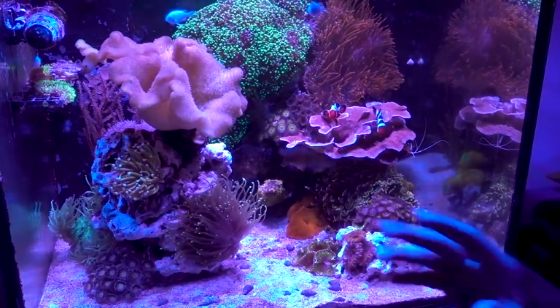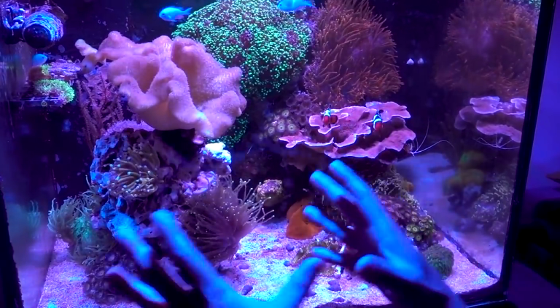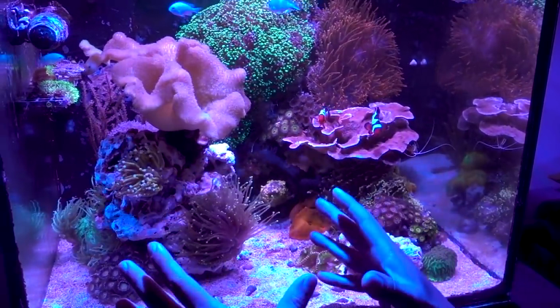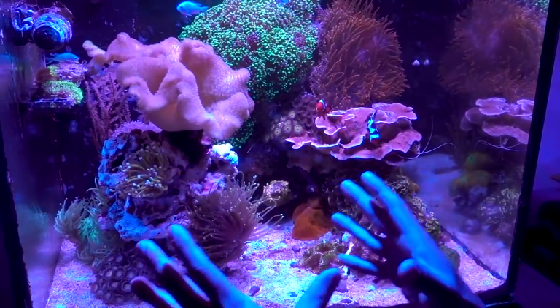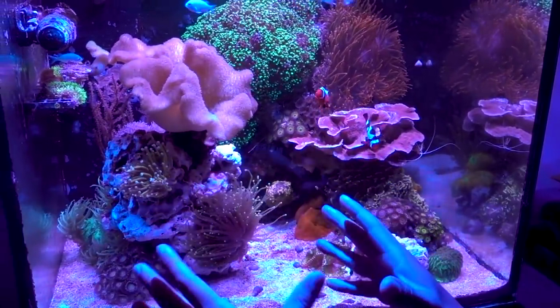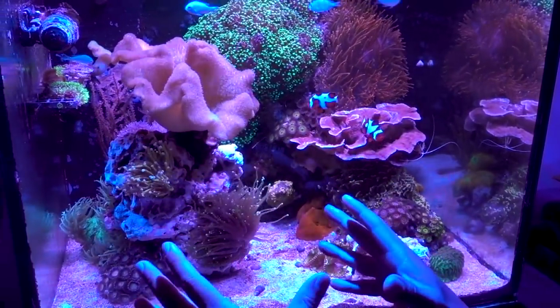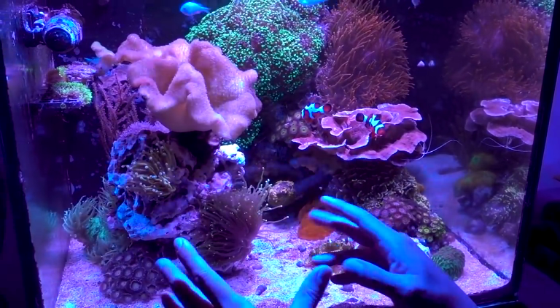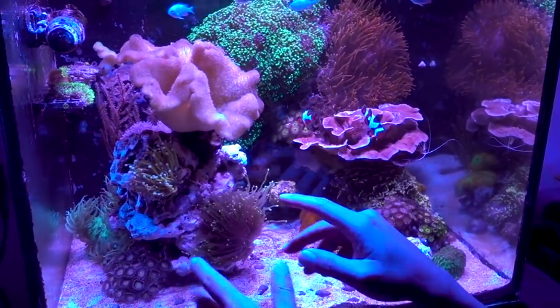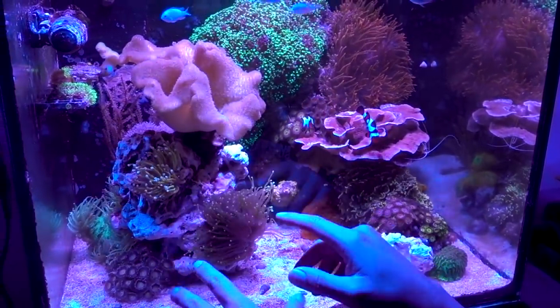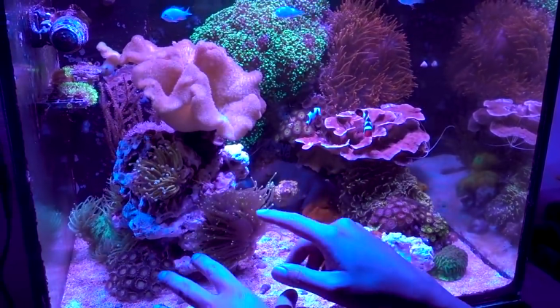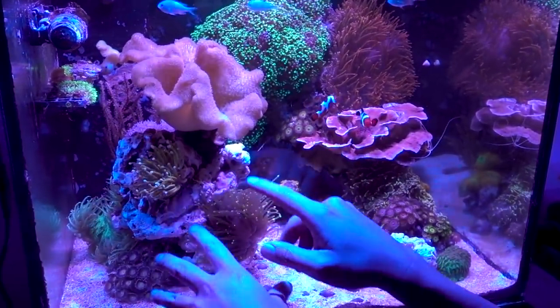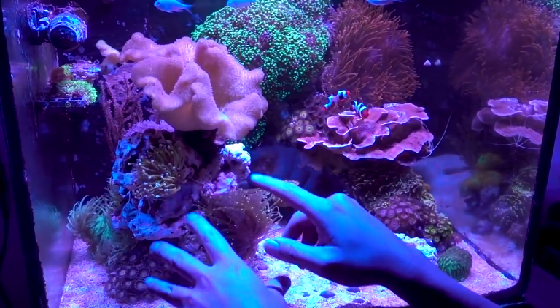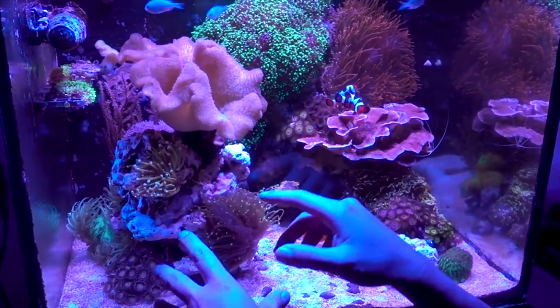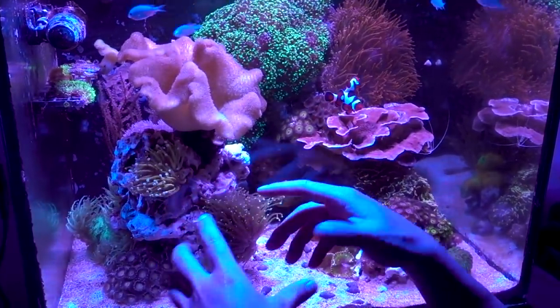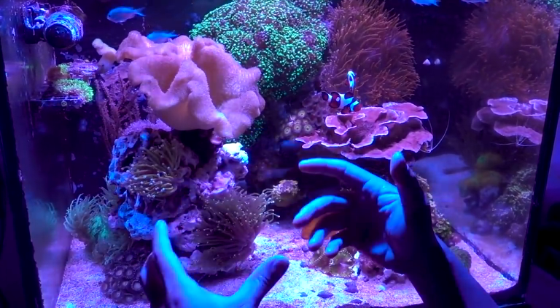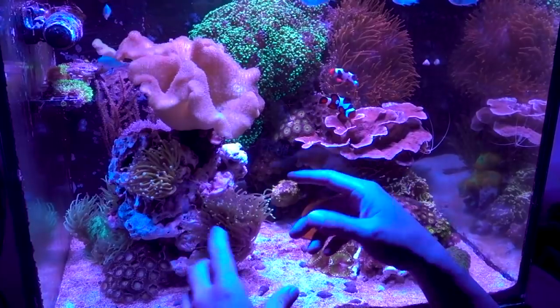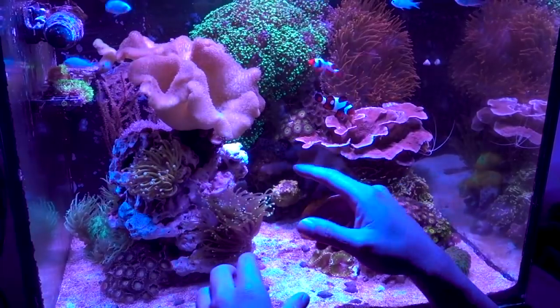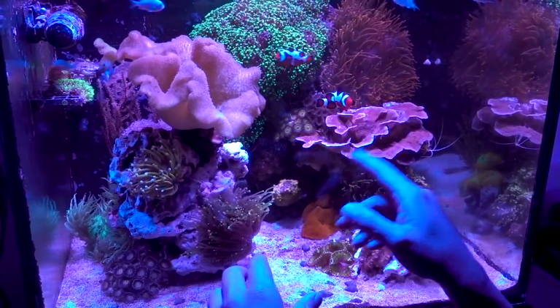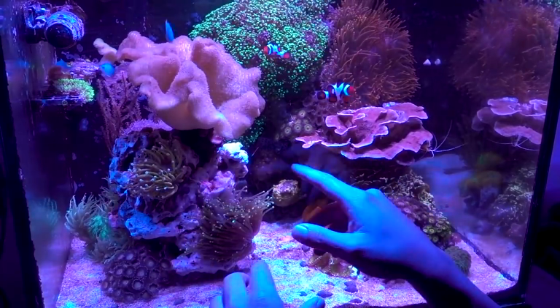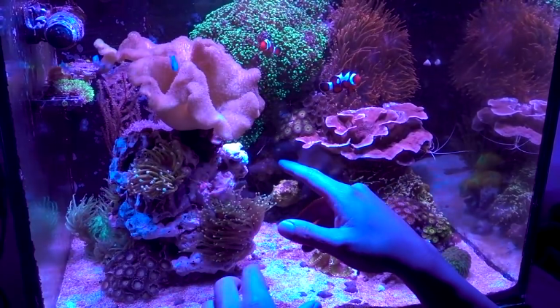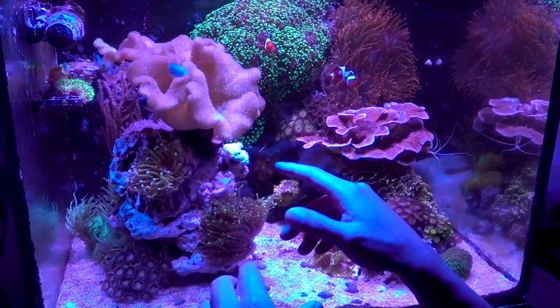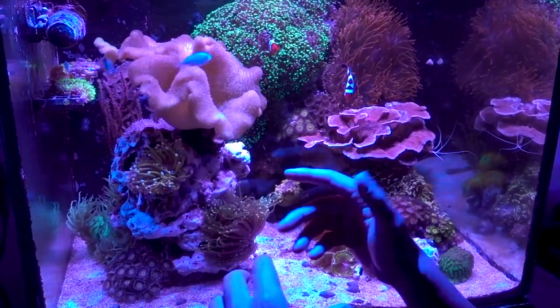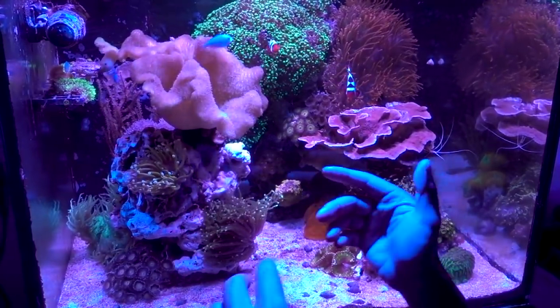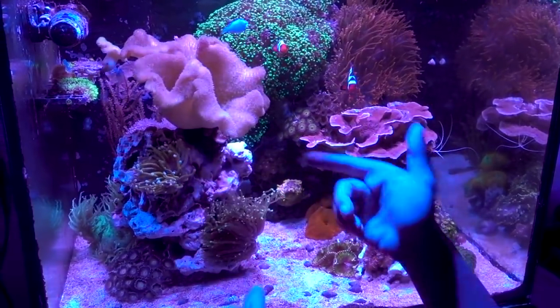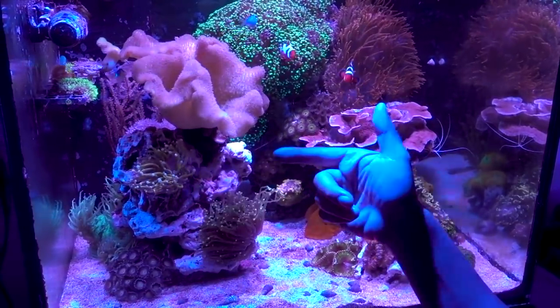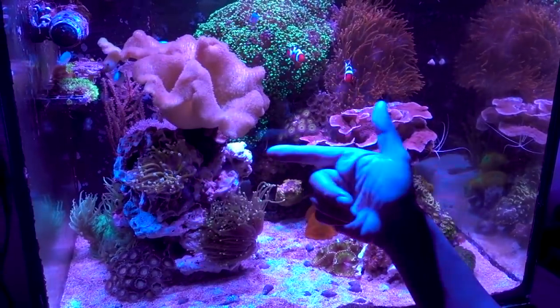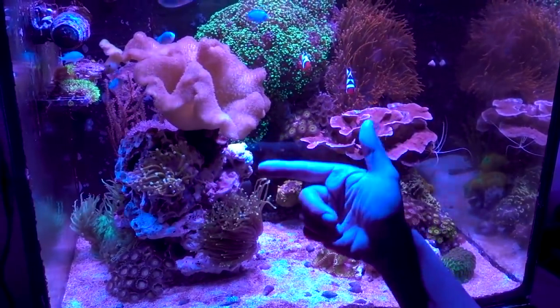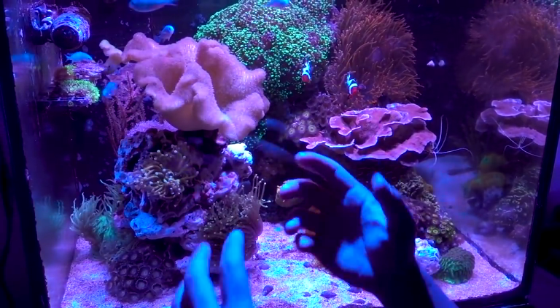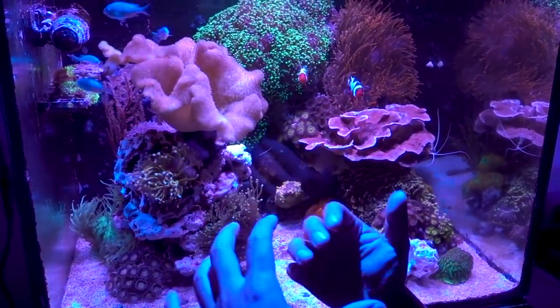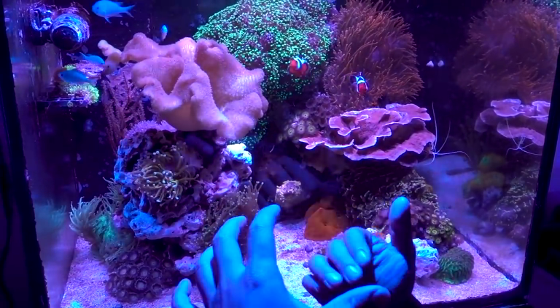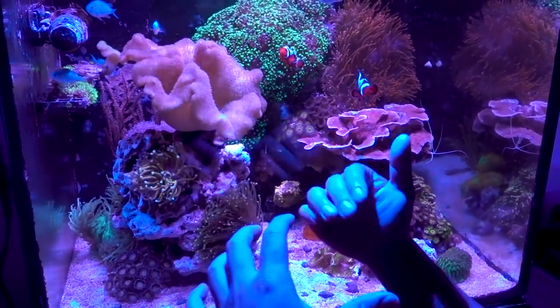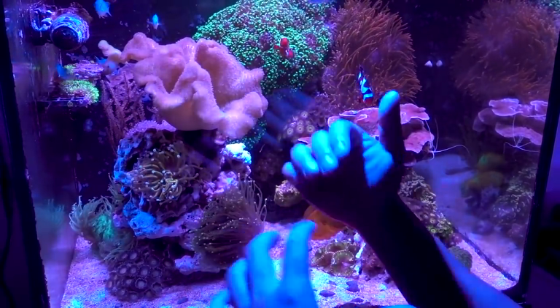This is still very much a work in progress. I plan to cover the rock with Zoas and grow some of my Acropora cap on the inside to add more depth.